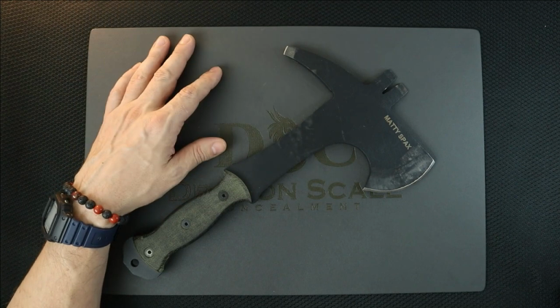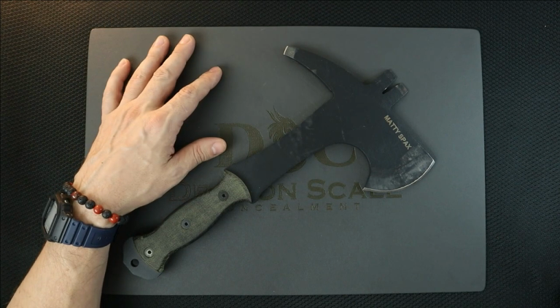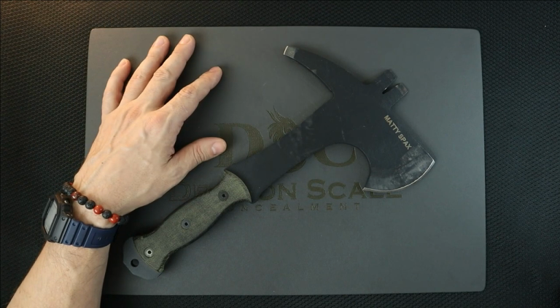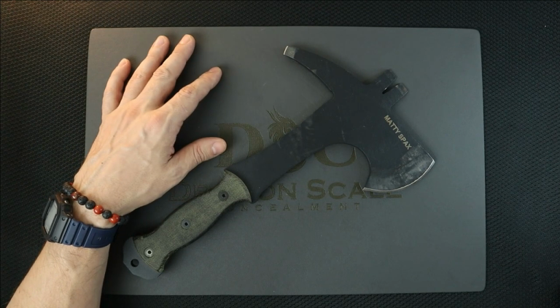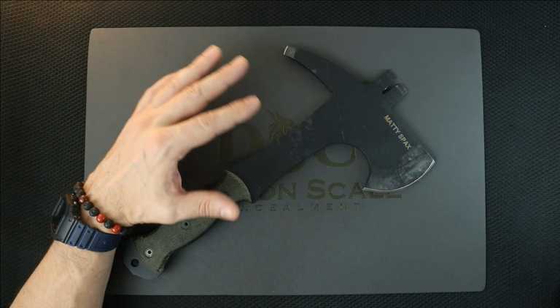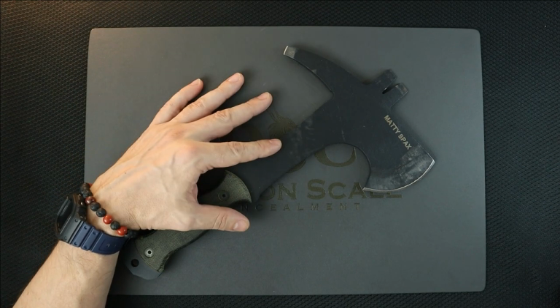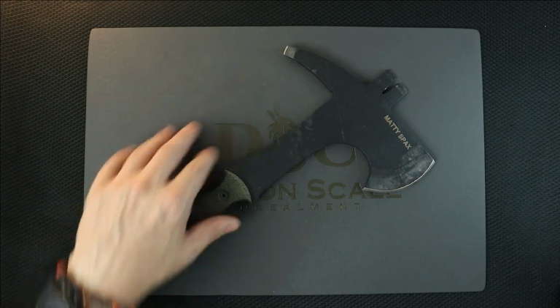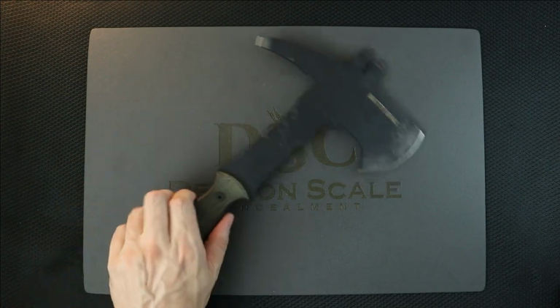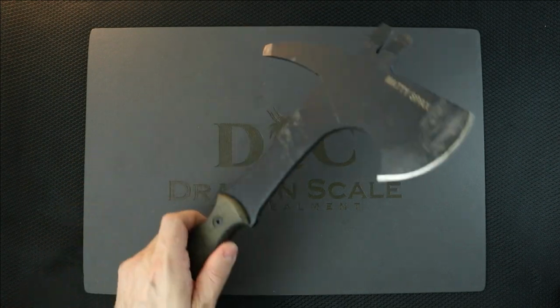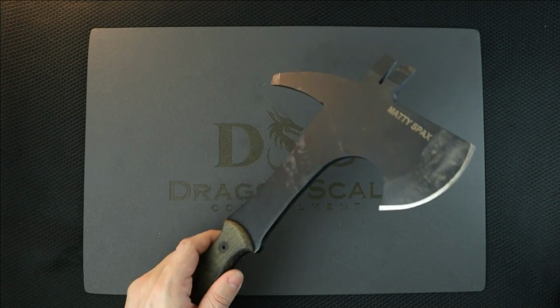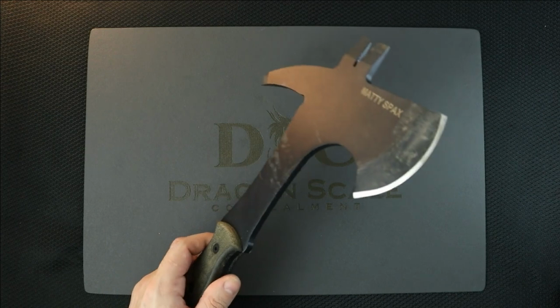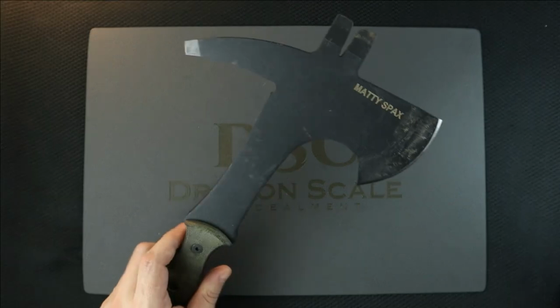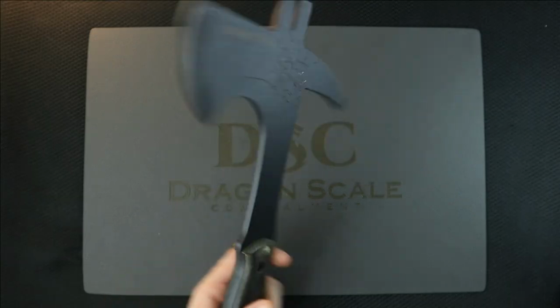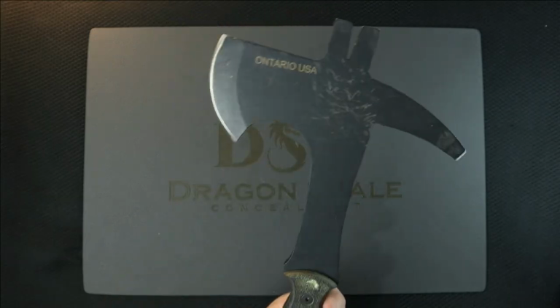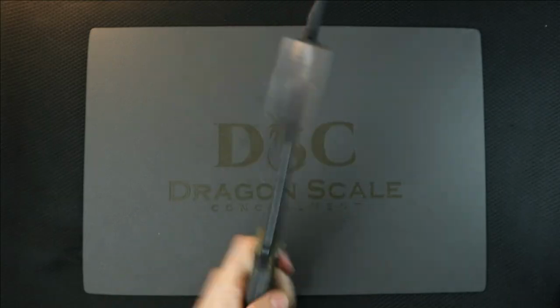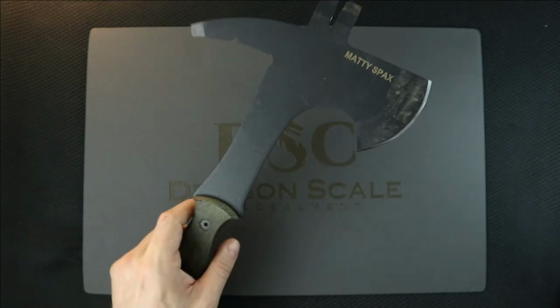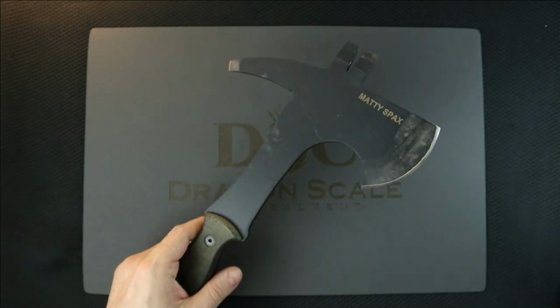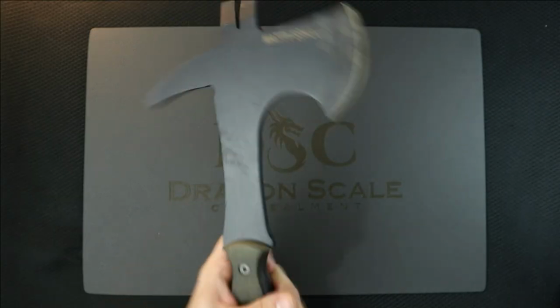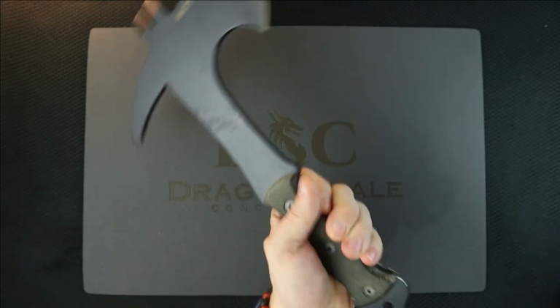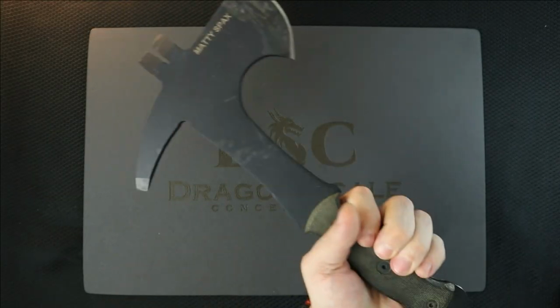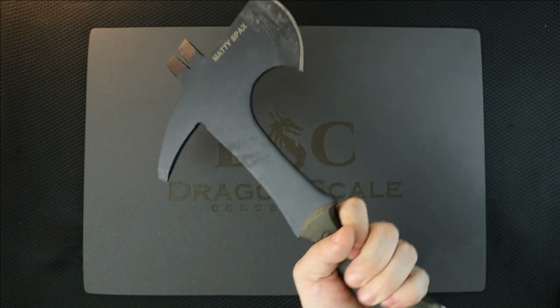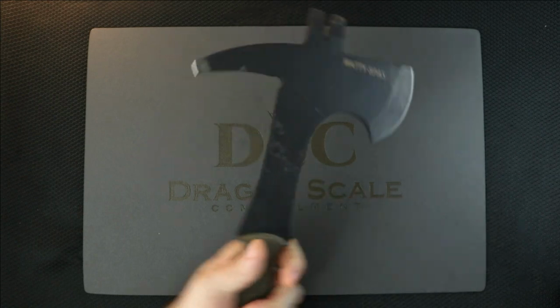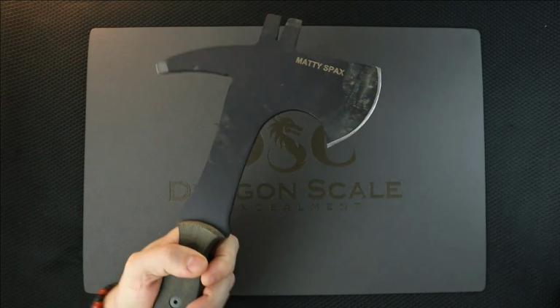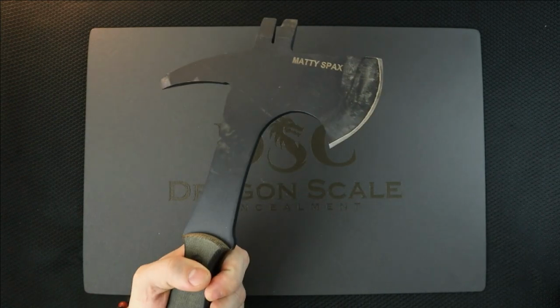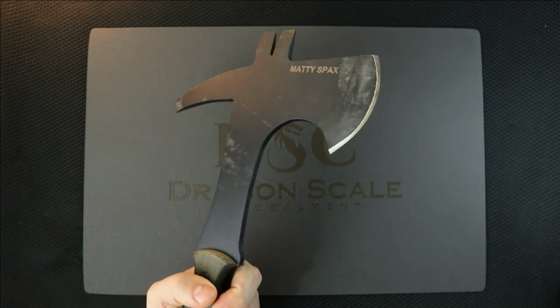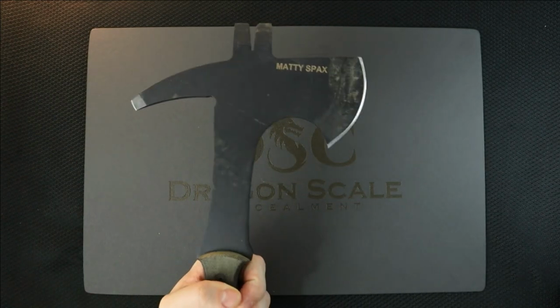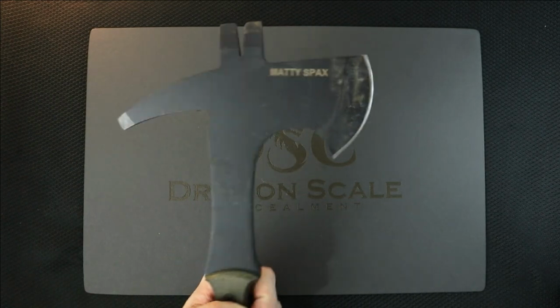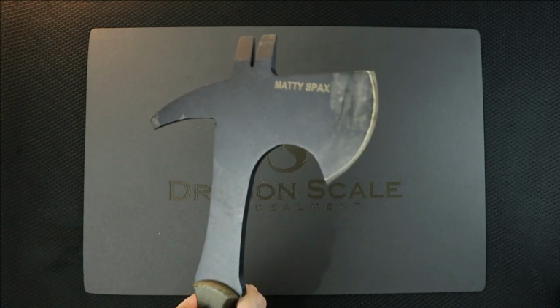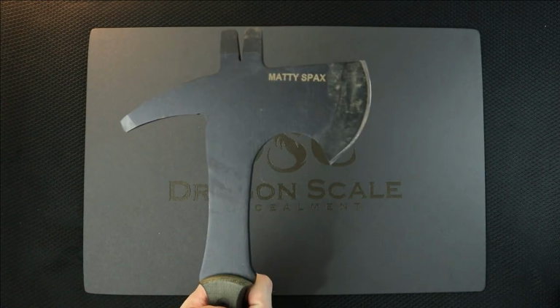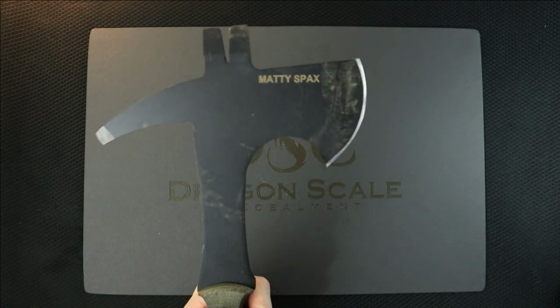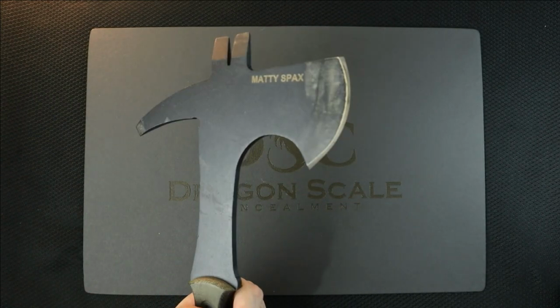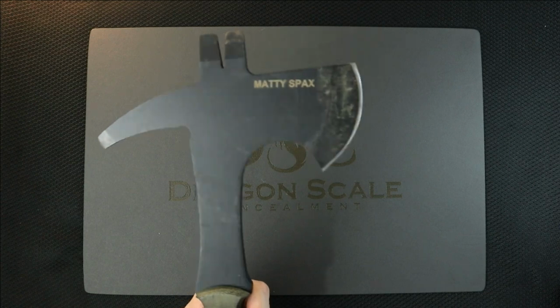He gets to know each knife pretty well, and he was really bumming about that. So to help him rebuild, I'm going to give him this Matty Spax axe — it's perfect for him. It's super heavy. I don't know who I would give this to anyway, and I'm sure Josh would approve of helping somebody out.